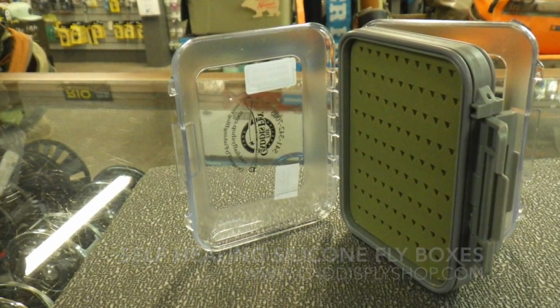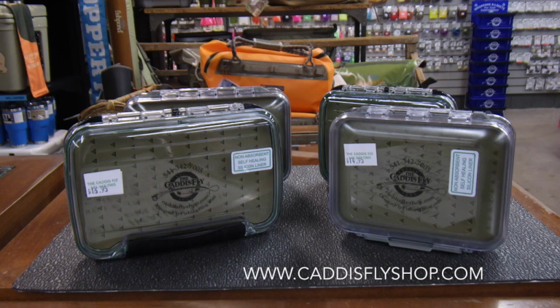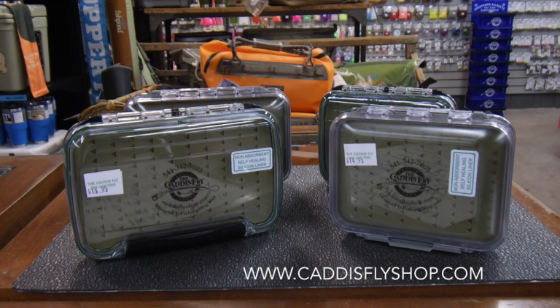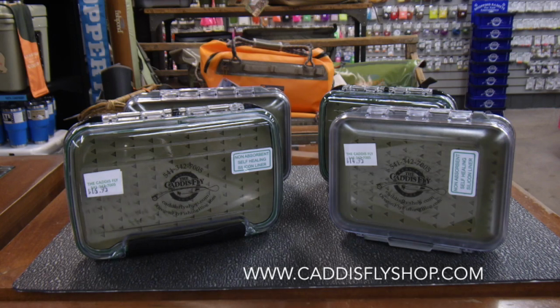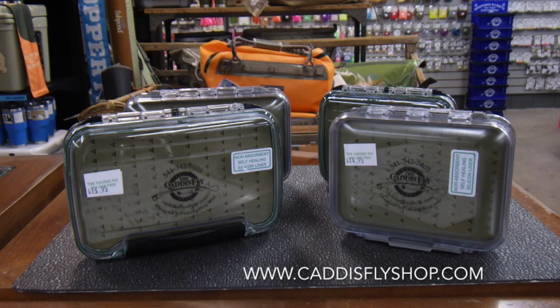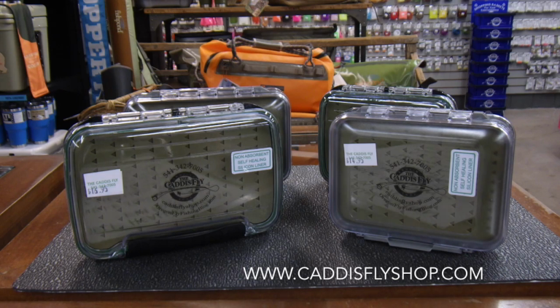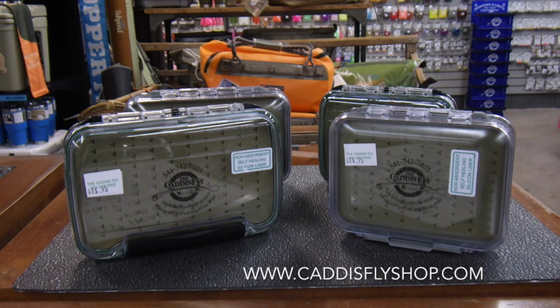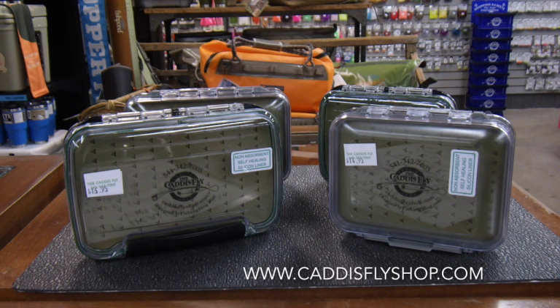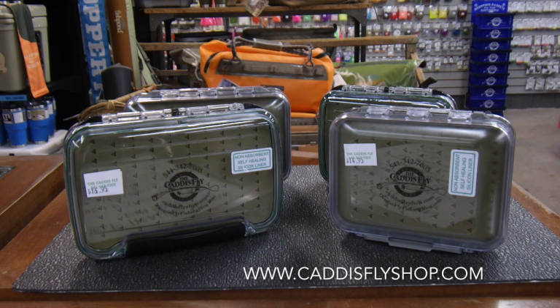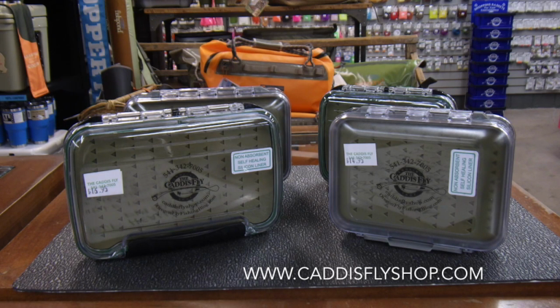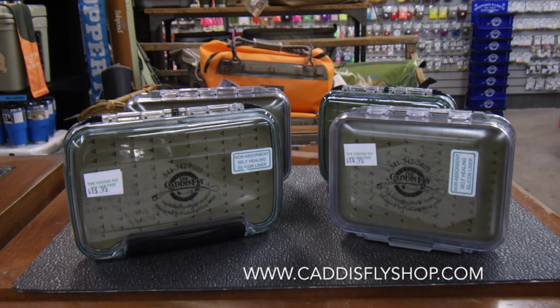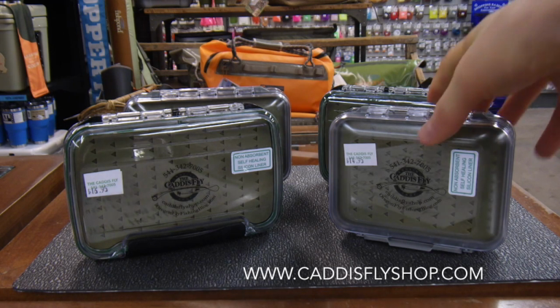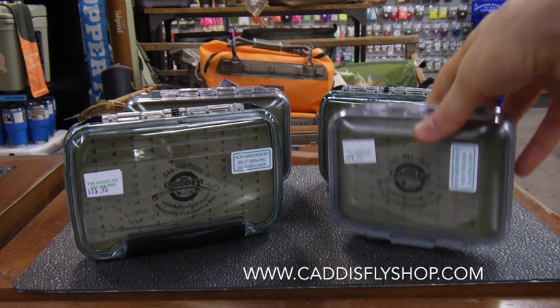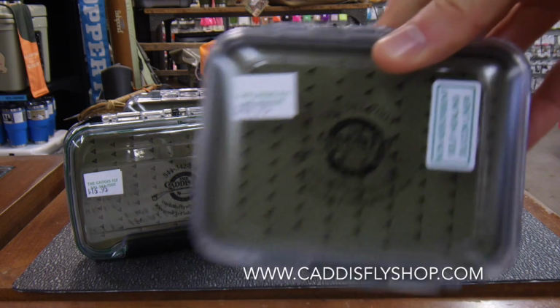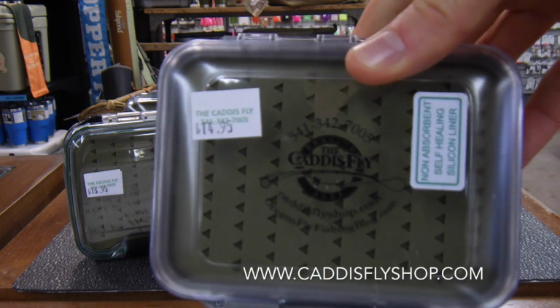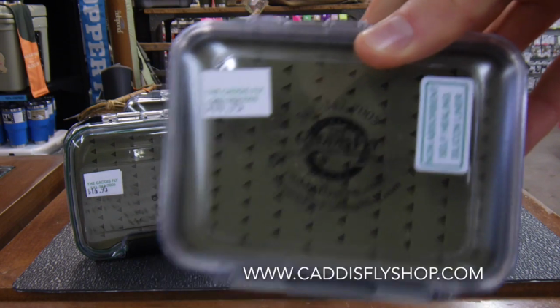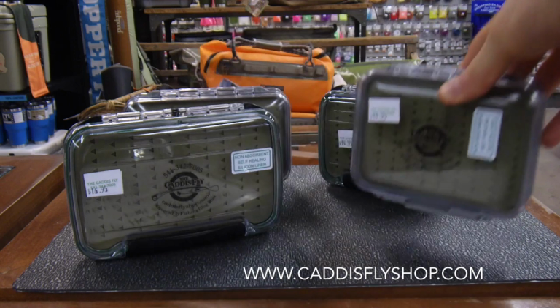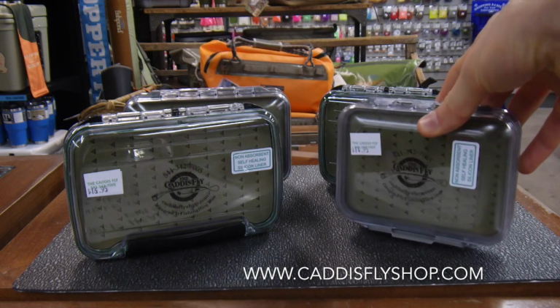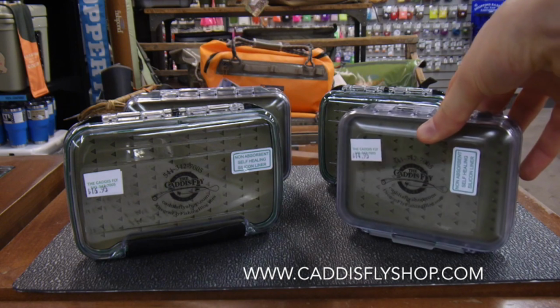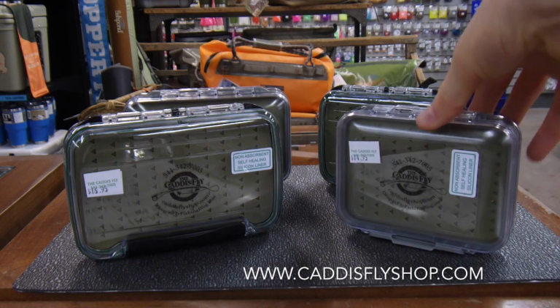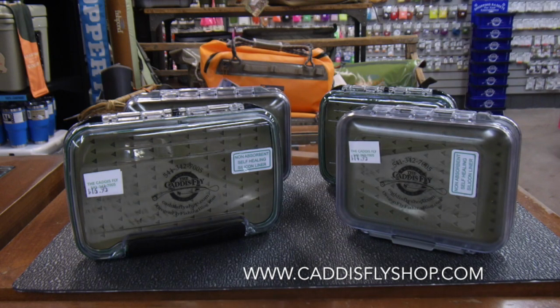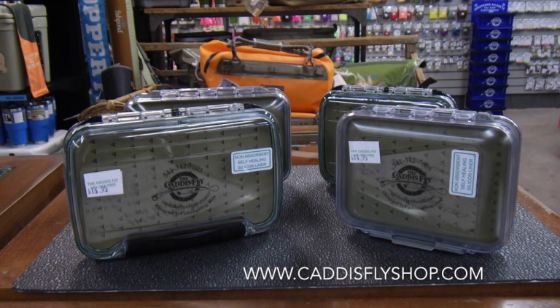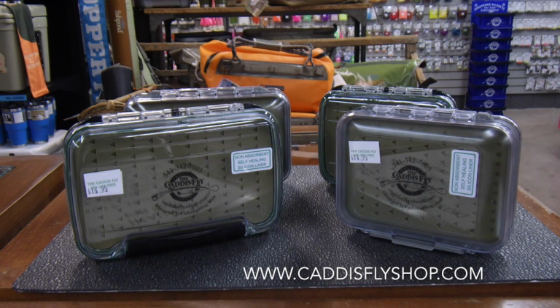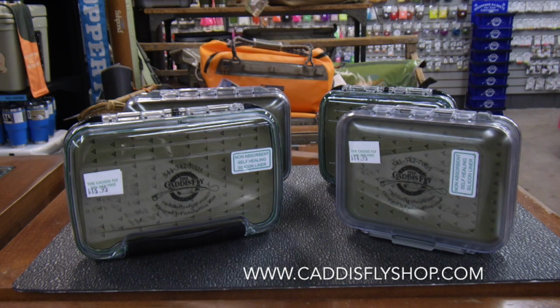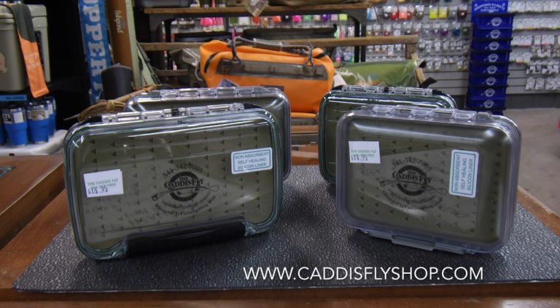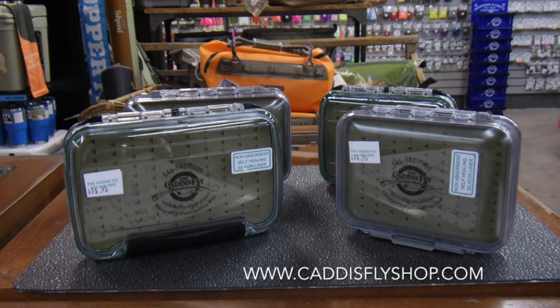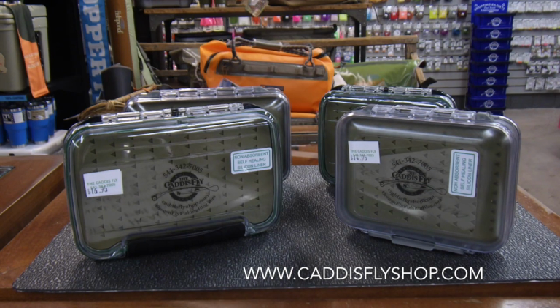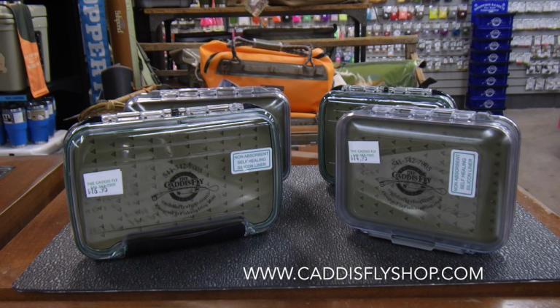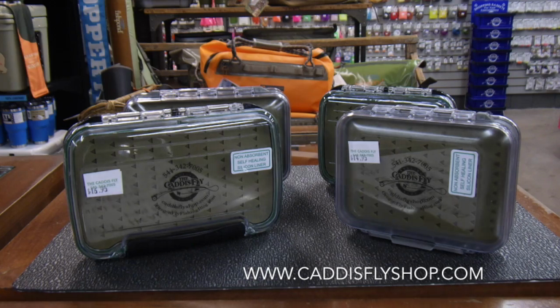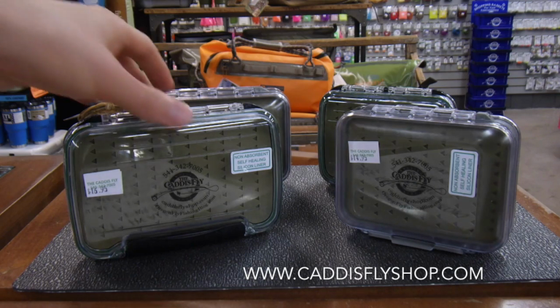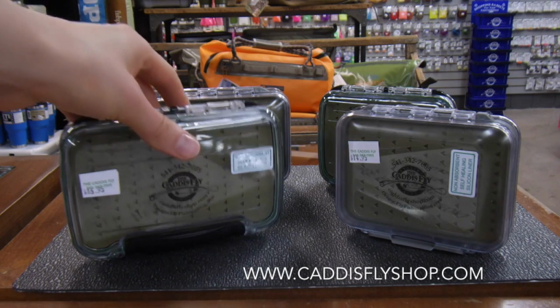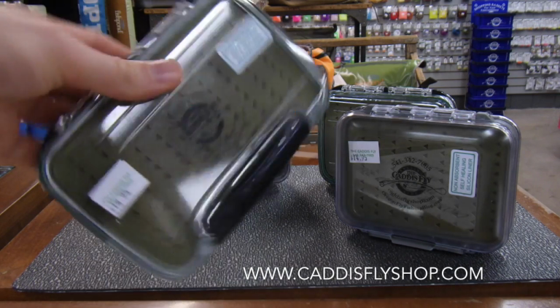Today I'm going to show you our new self-healing silicone fly boxes with the Caddisfly Angling shop label. These are your standard double-sided waterproof fly boxes with a new spin — they've got self-healing silicone.